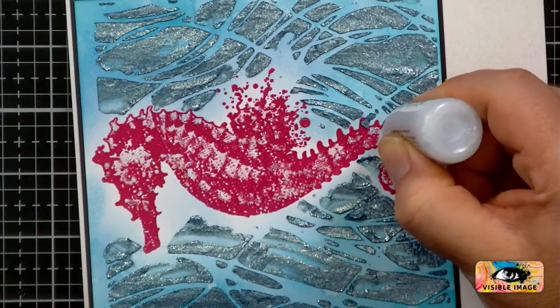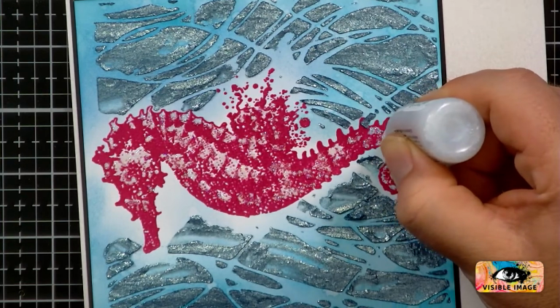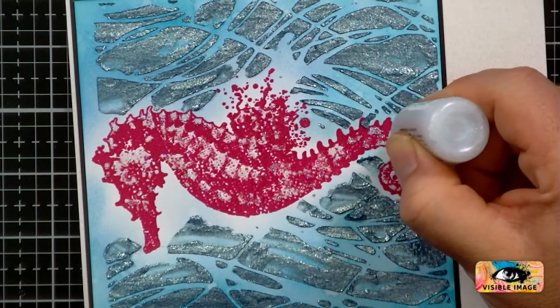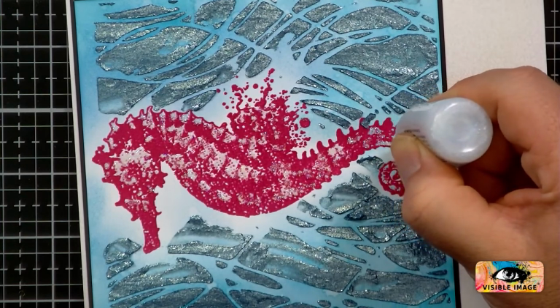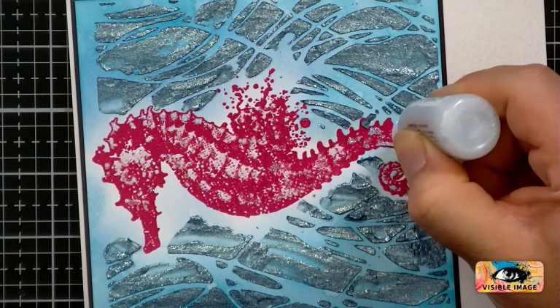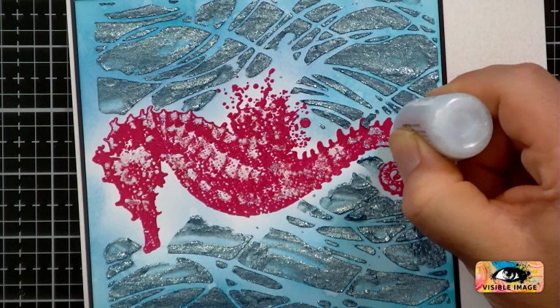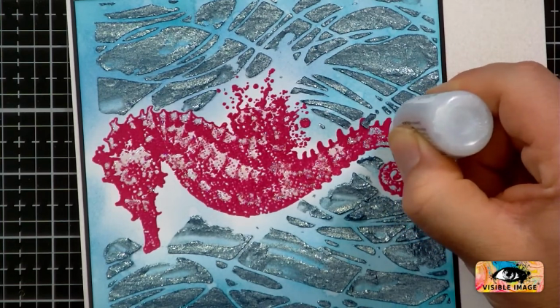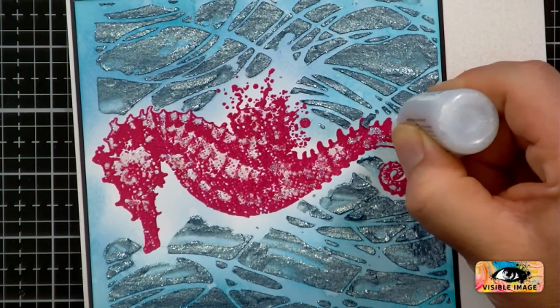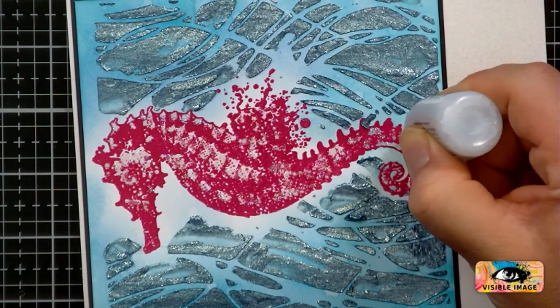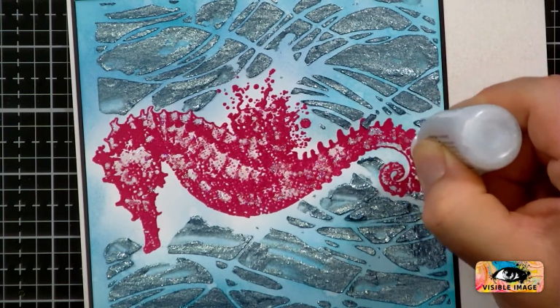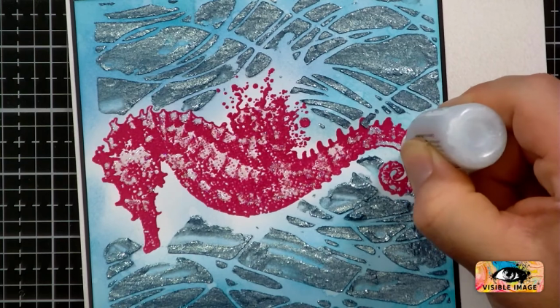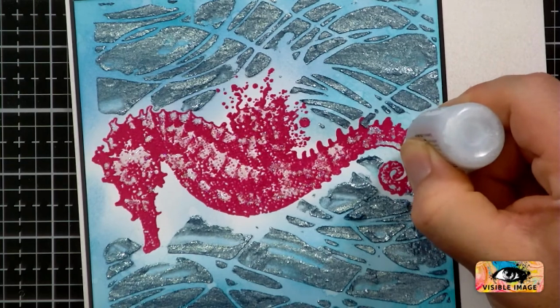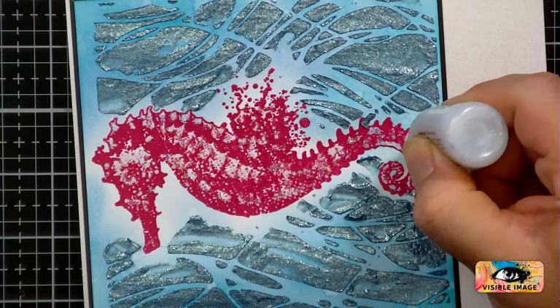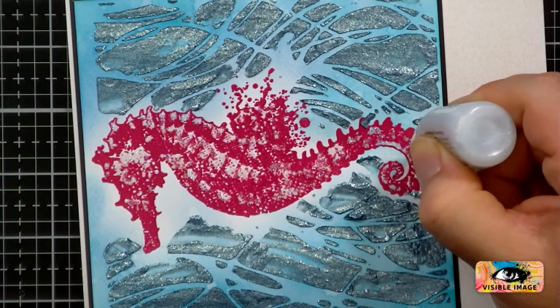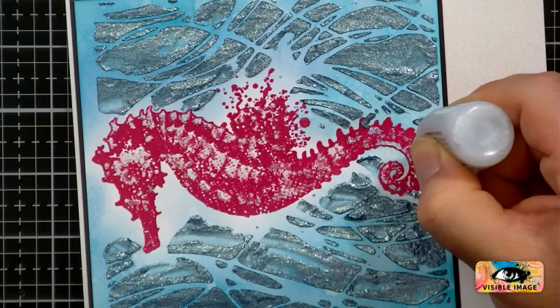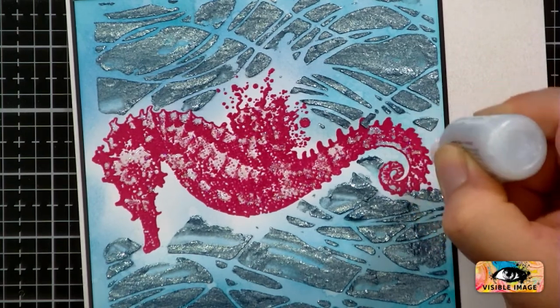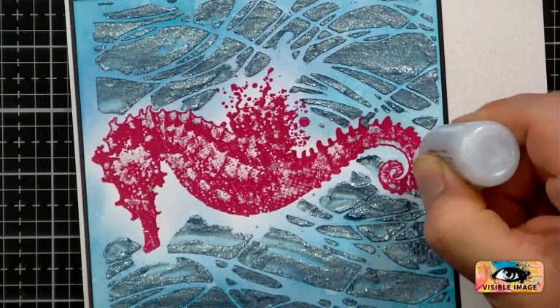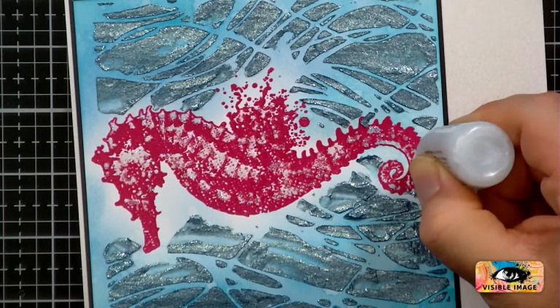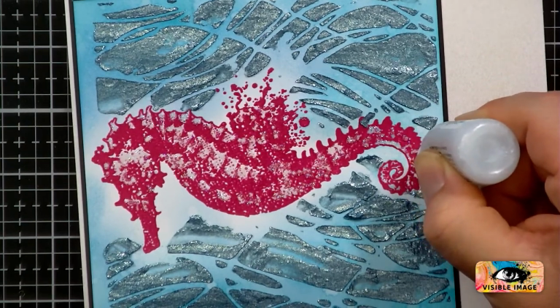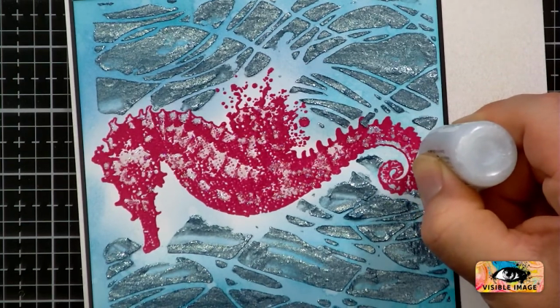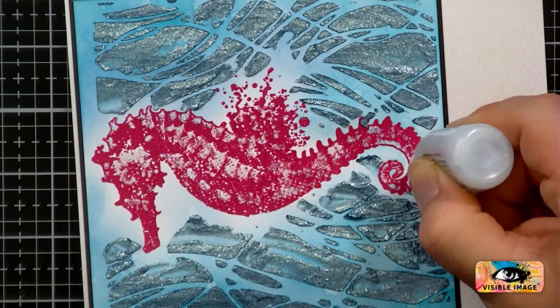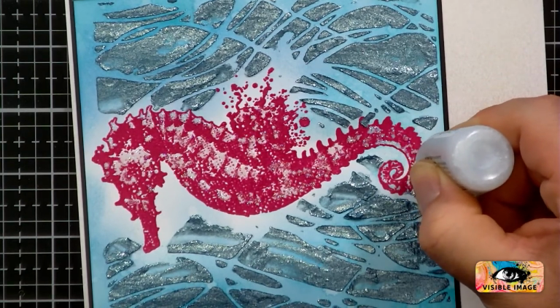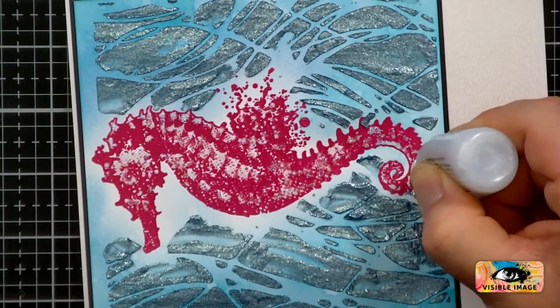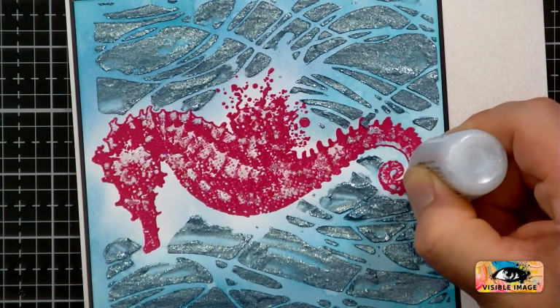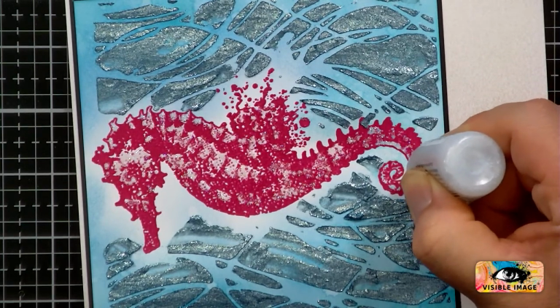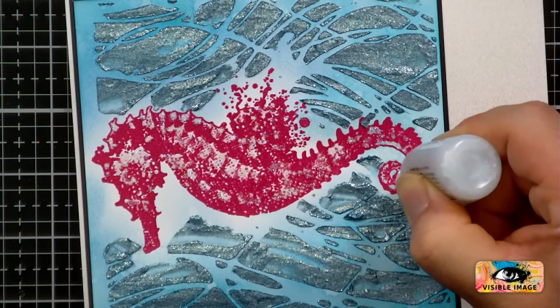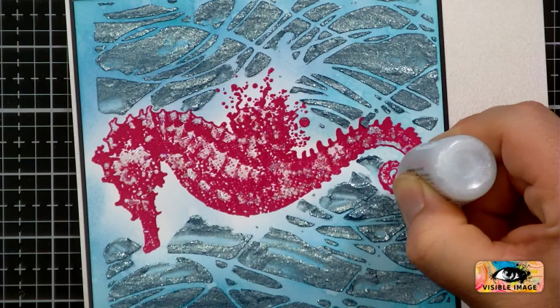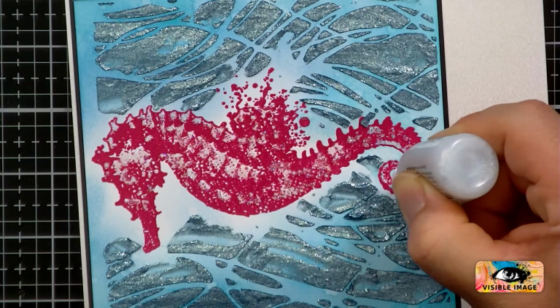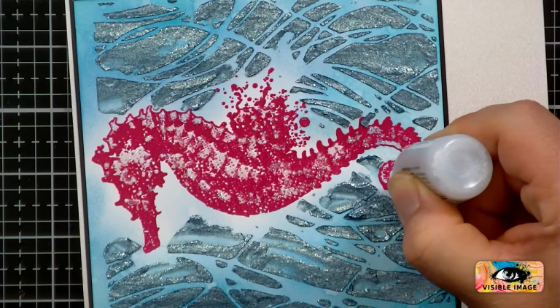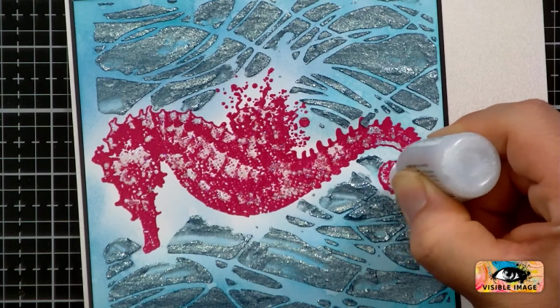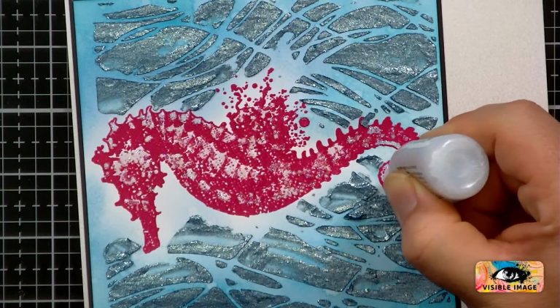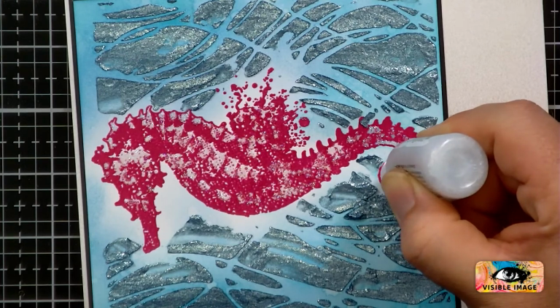Let's just do that bit around there. I'll zoom in then and everyone can see what I've done. Working very quickly there, Mark.